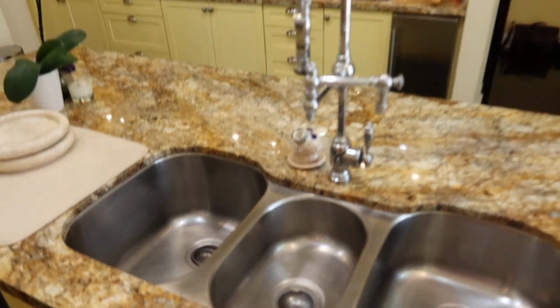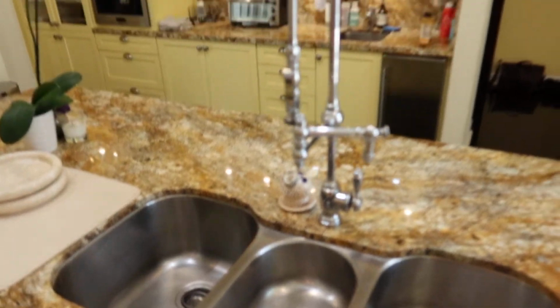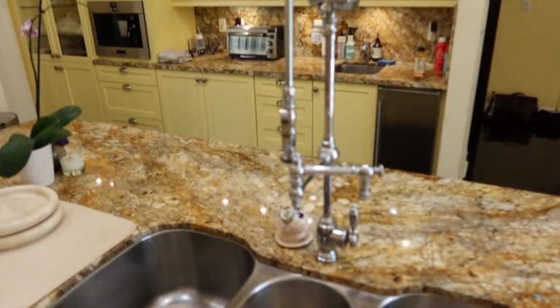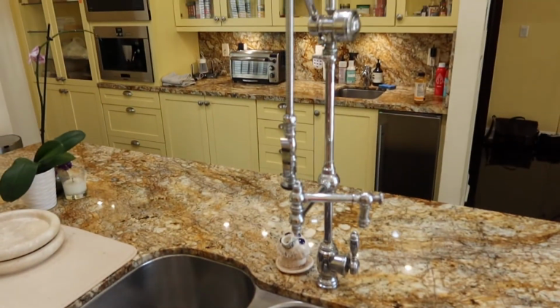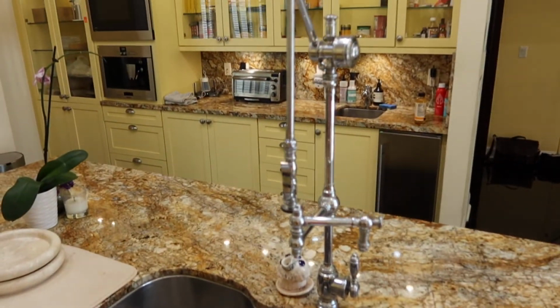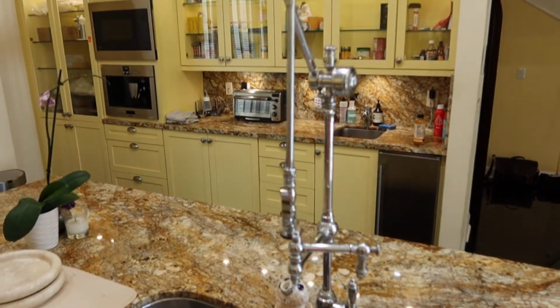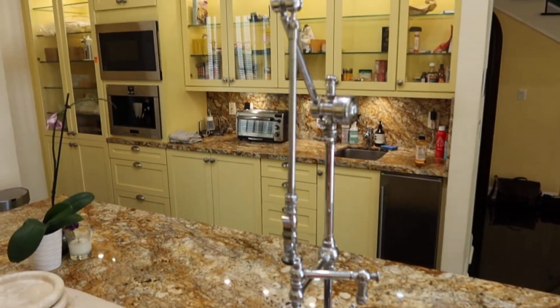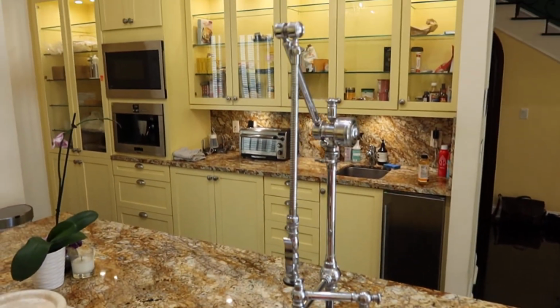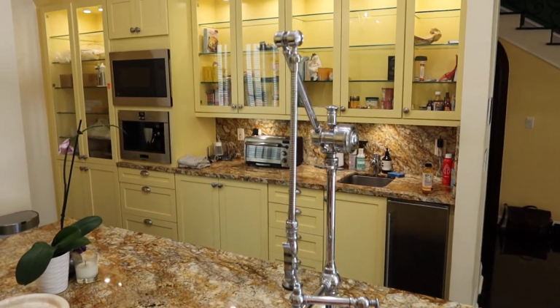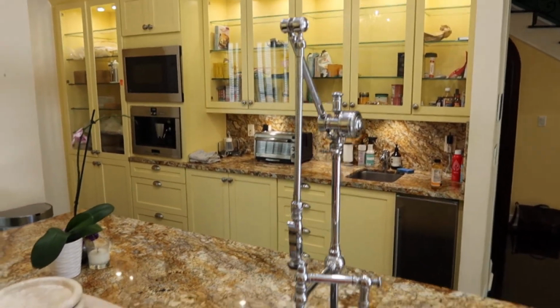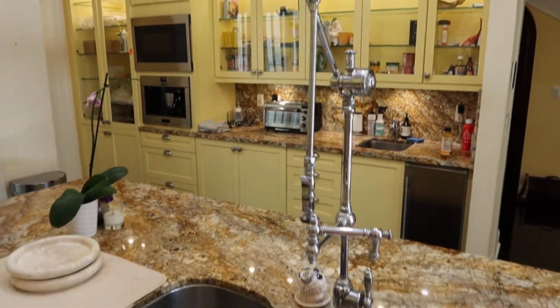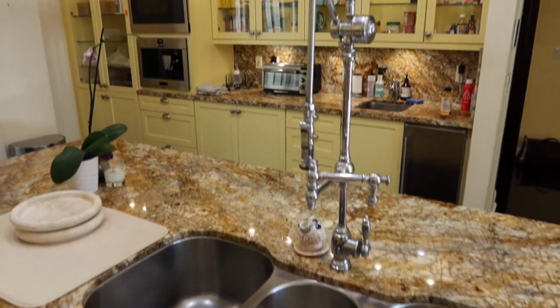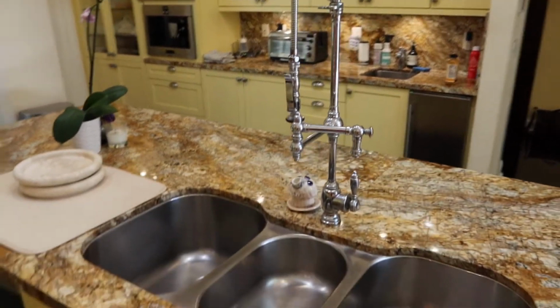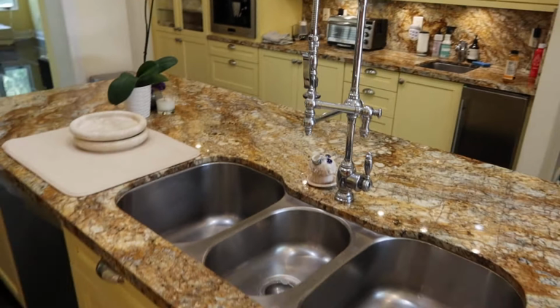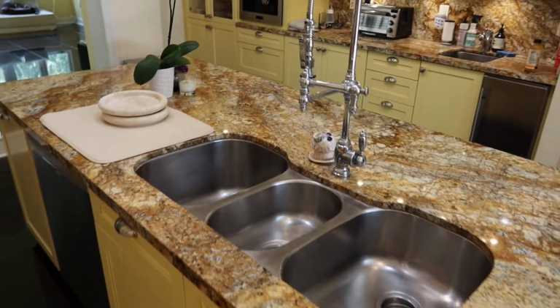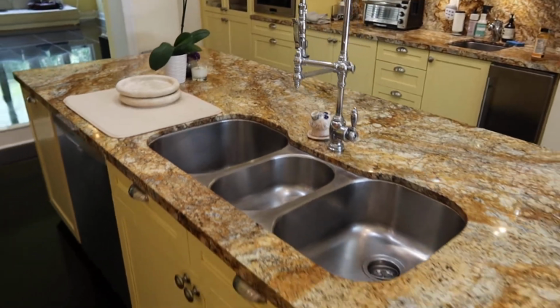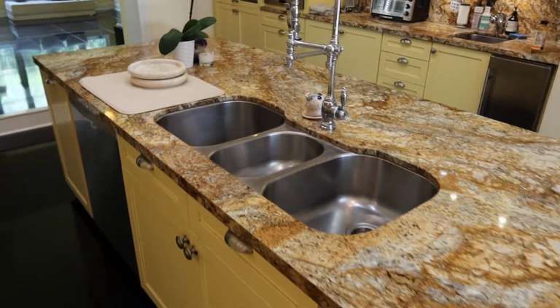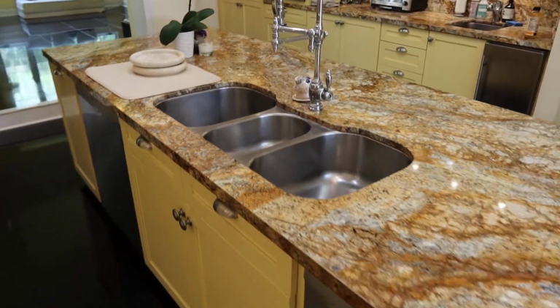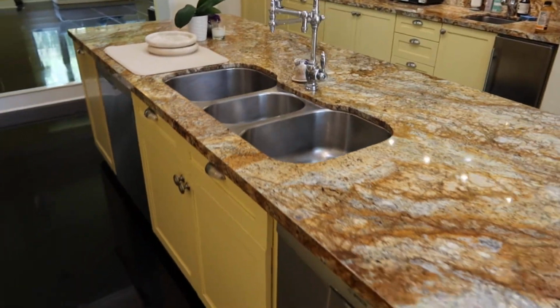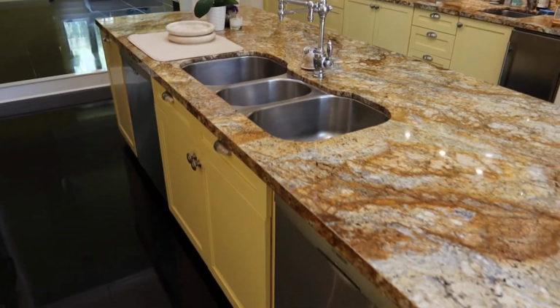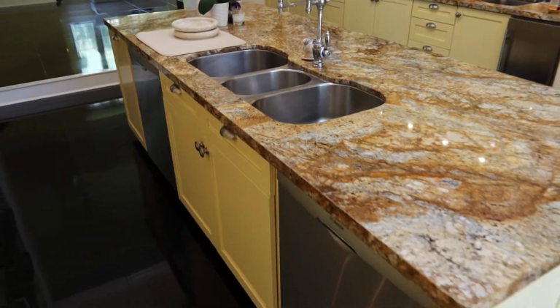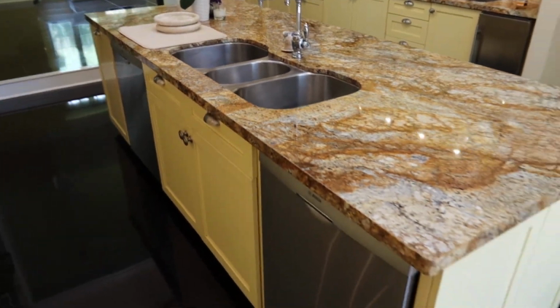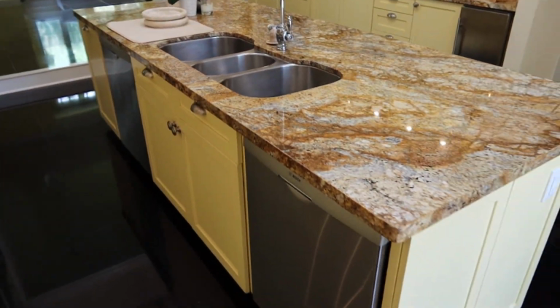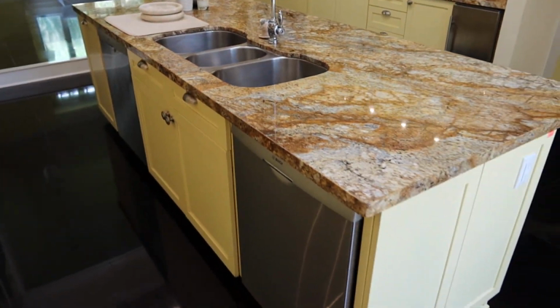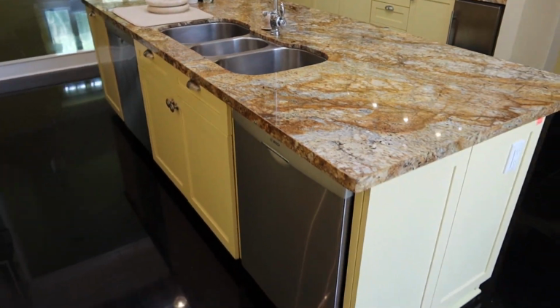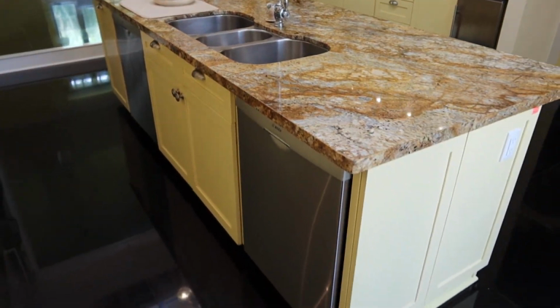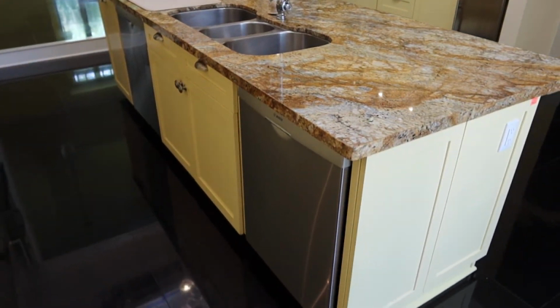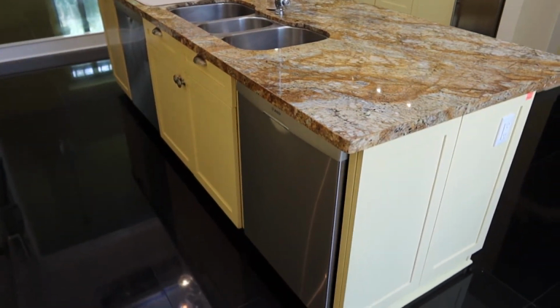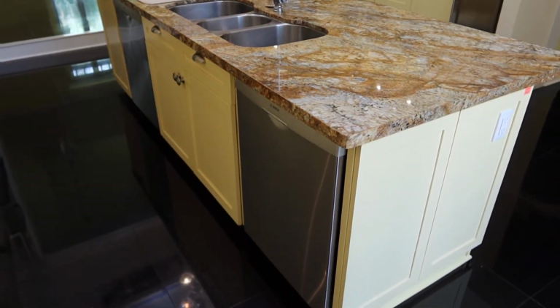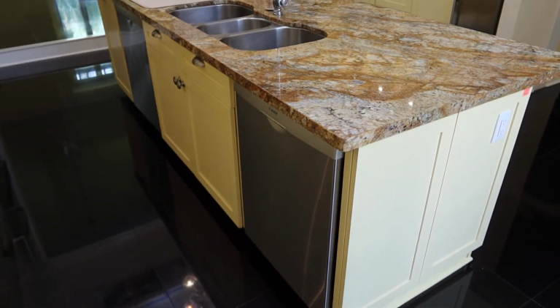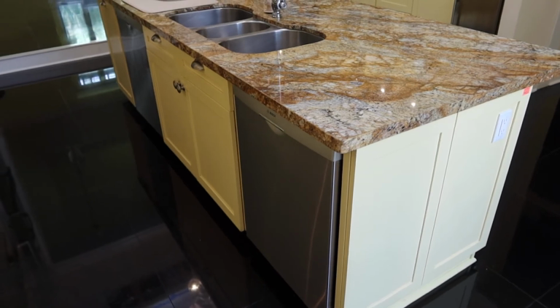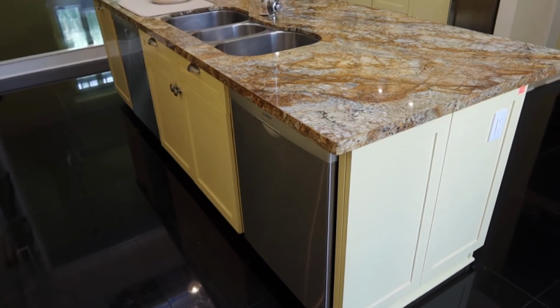Take a look at this. If you were to buy this, you're probably talking about $10,000 for an island like this, maybe more, not including the appliances.